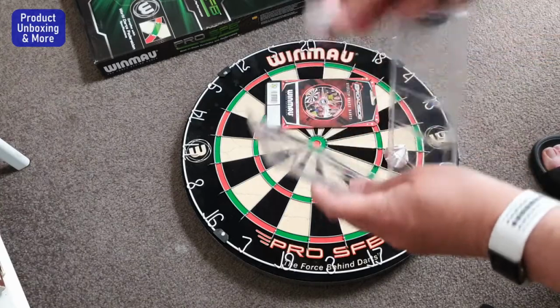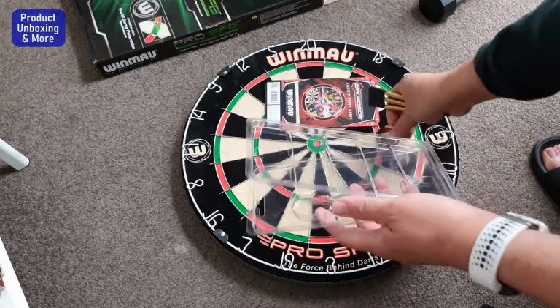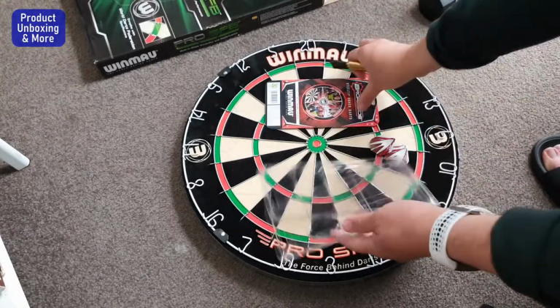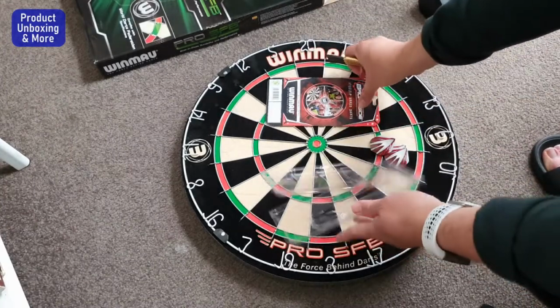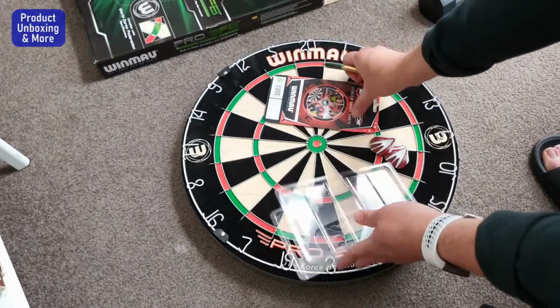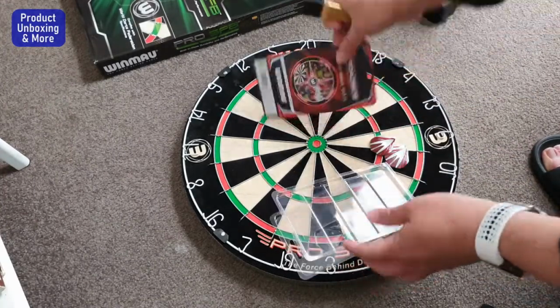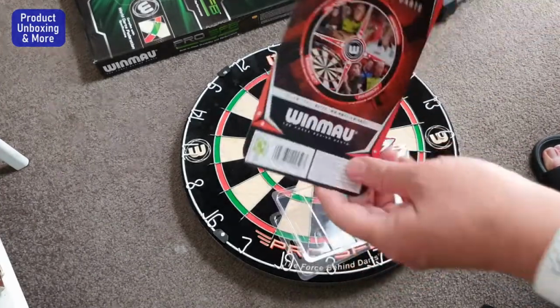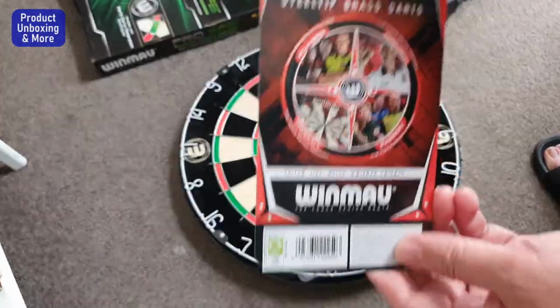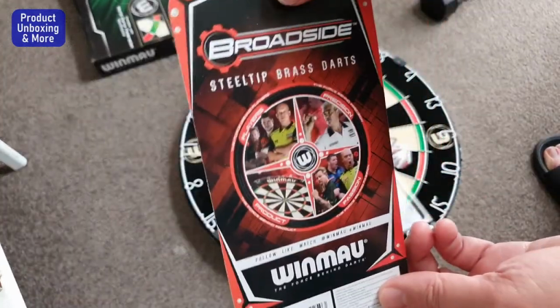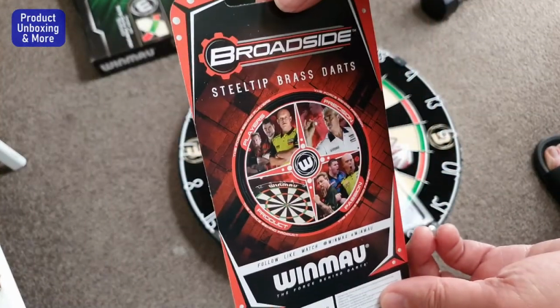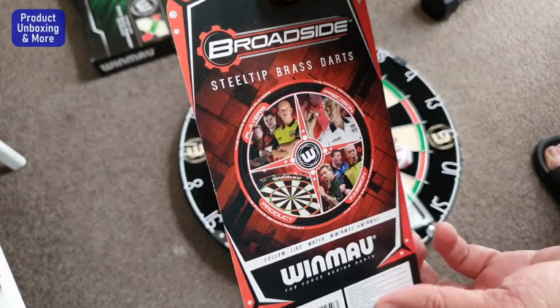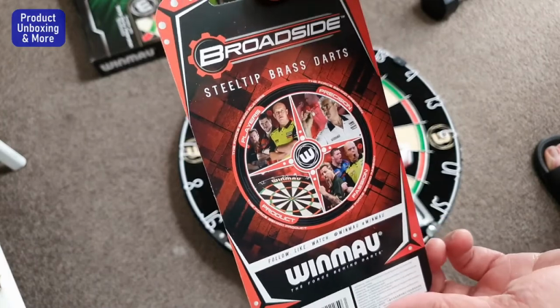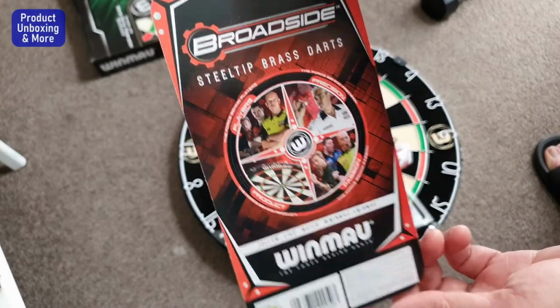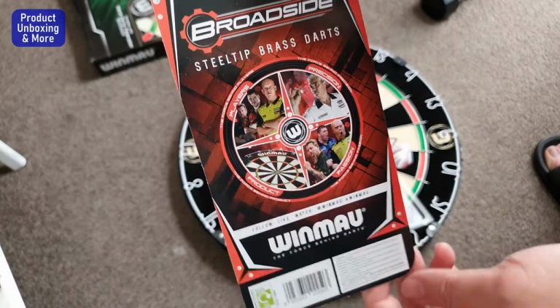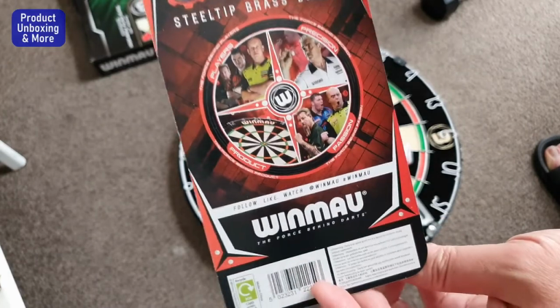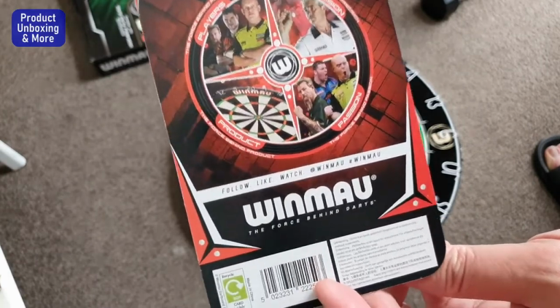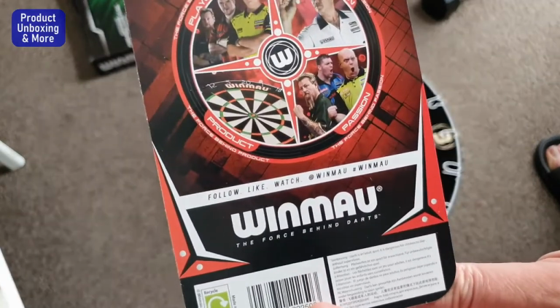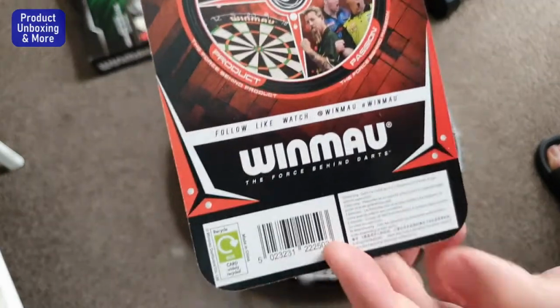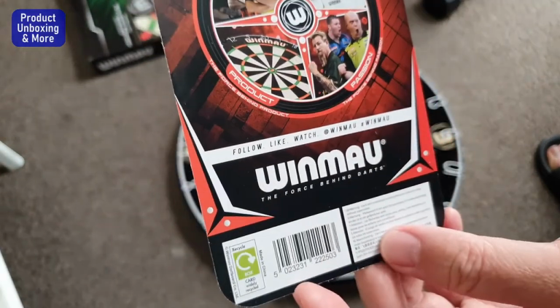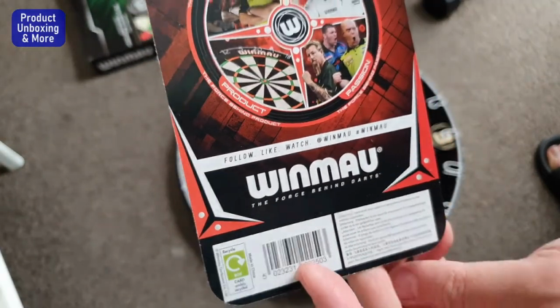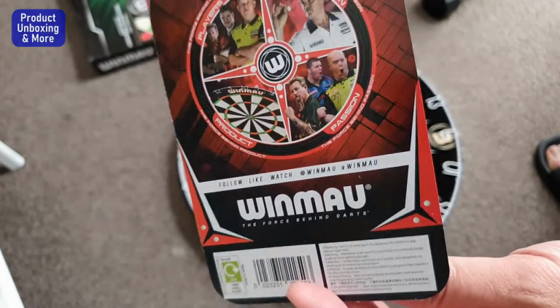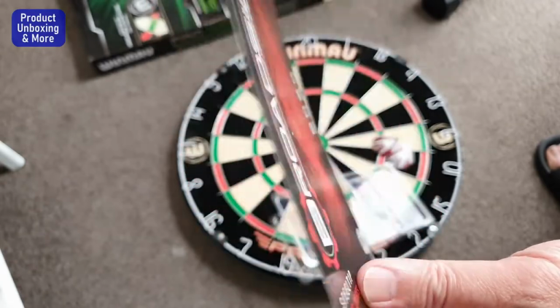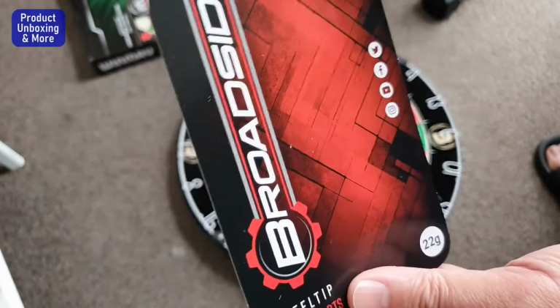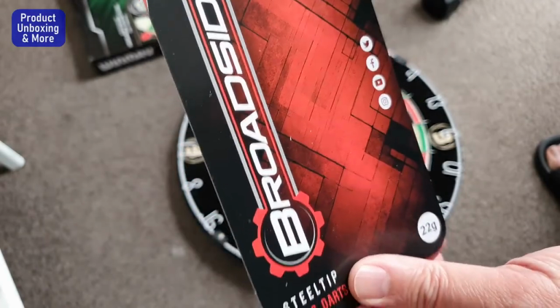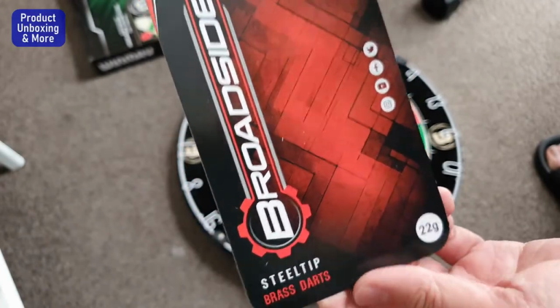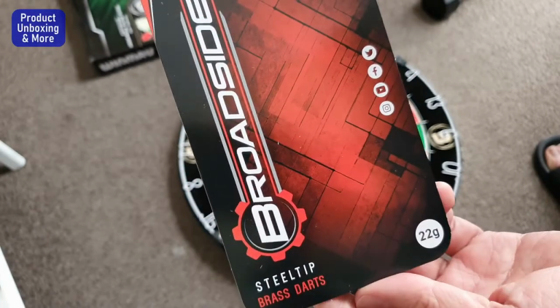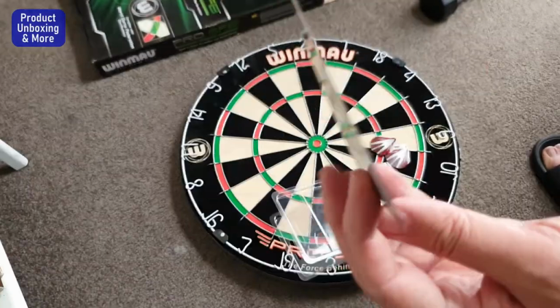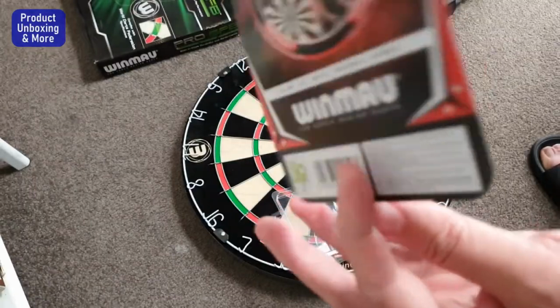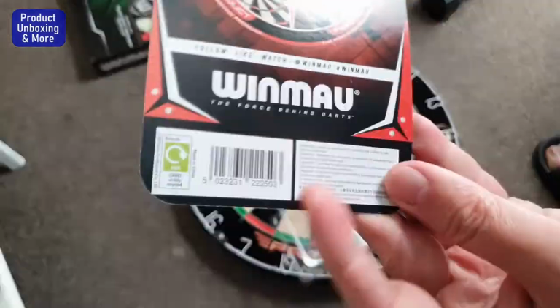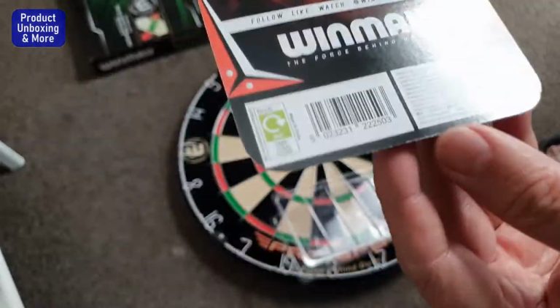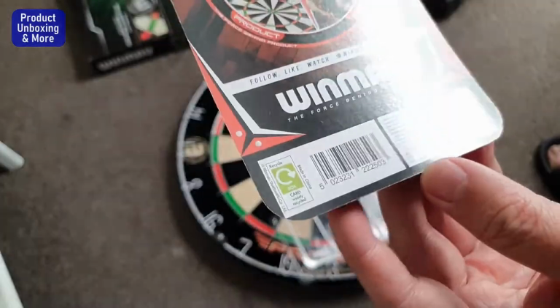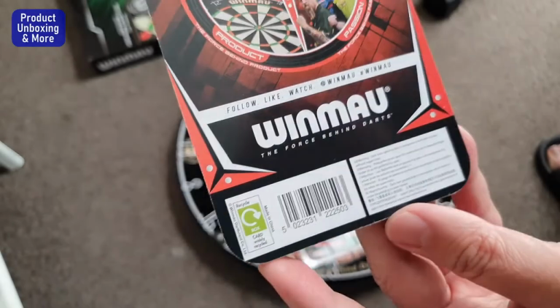Let me show you what's written here — steel tip brass darts. I think this one is made in China but it's a UK brand.